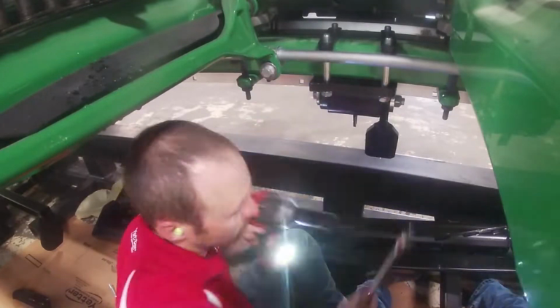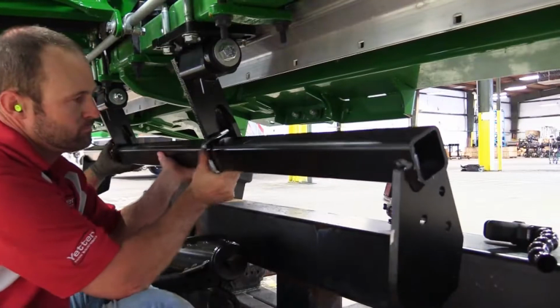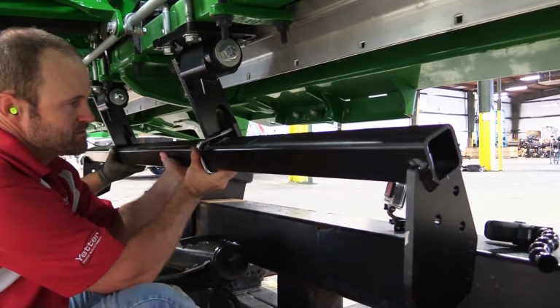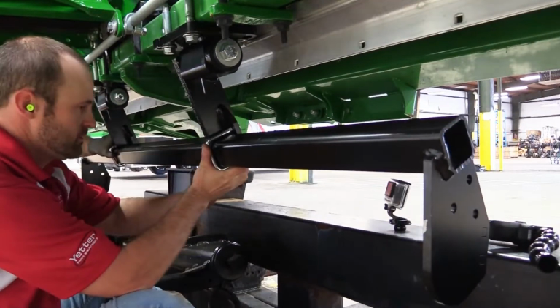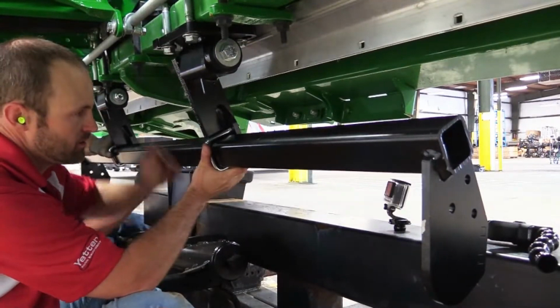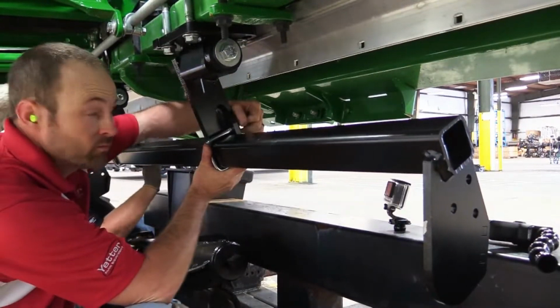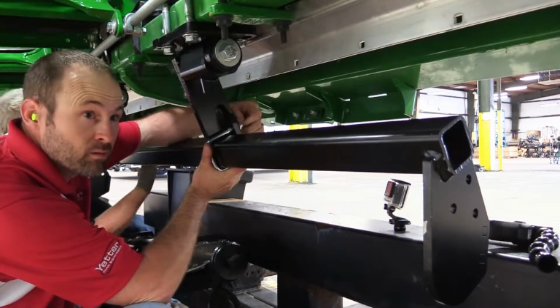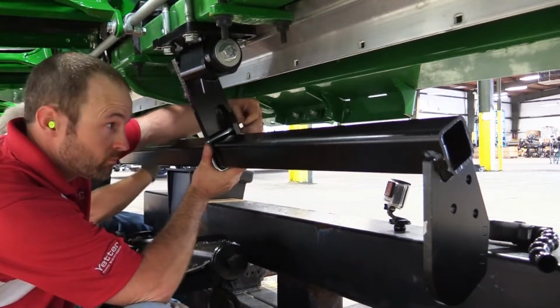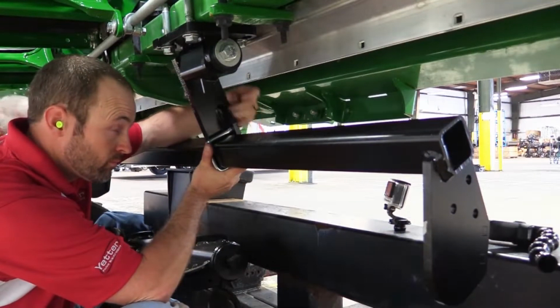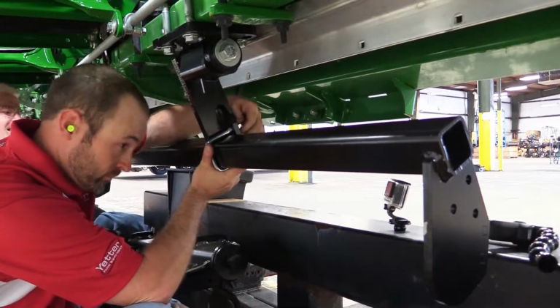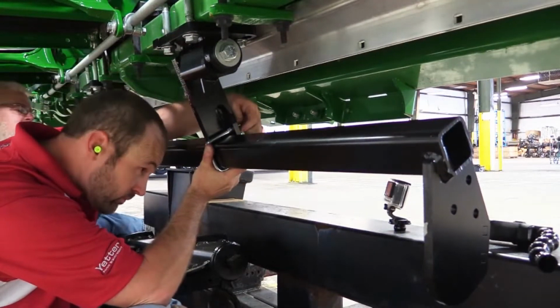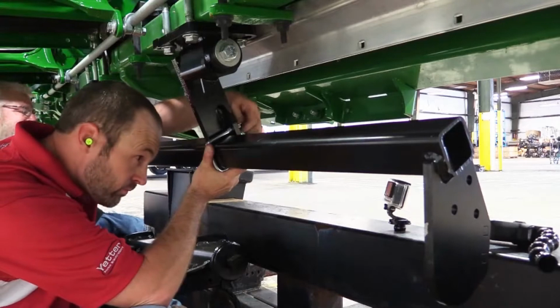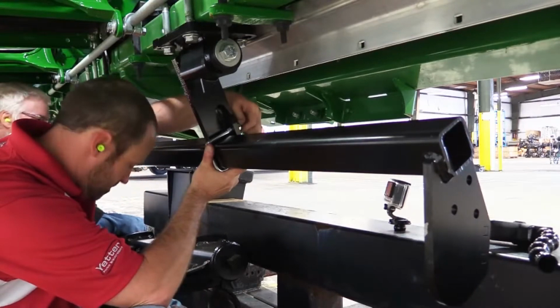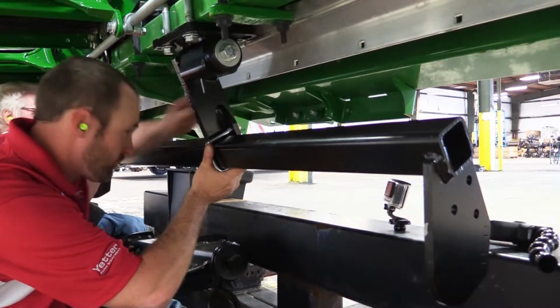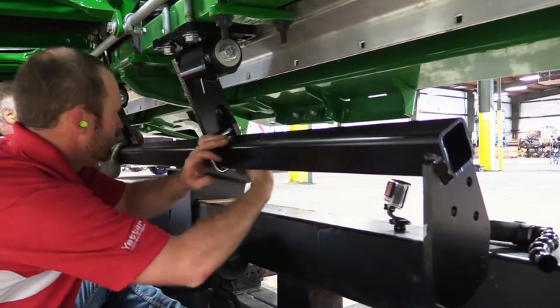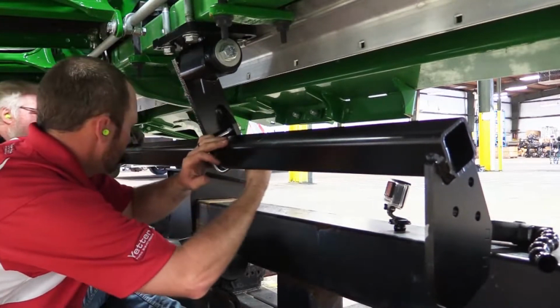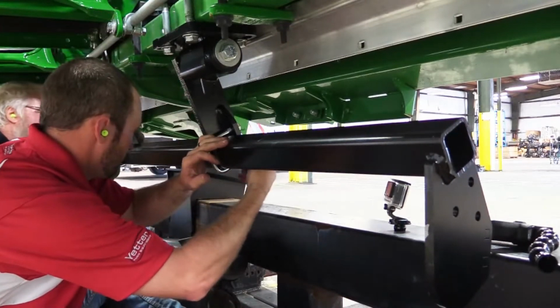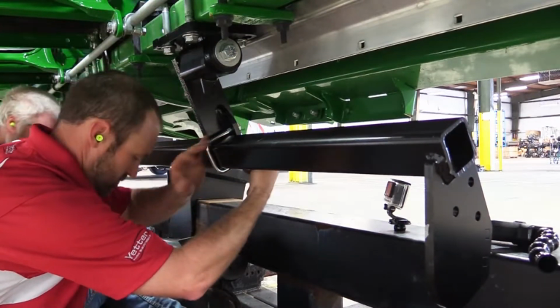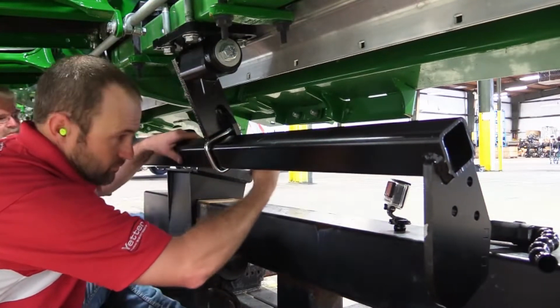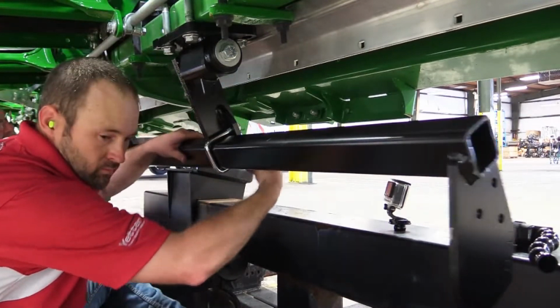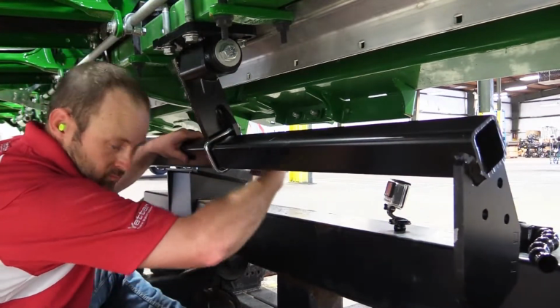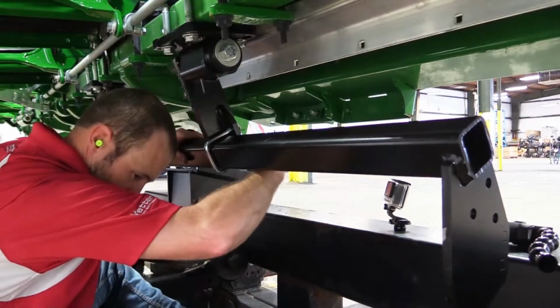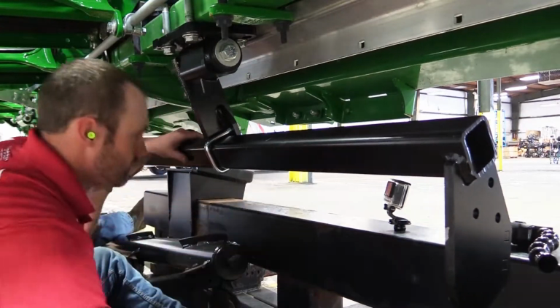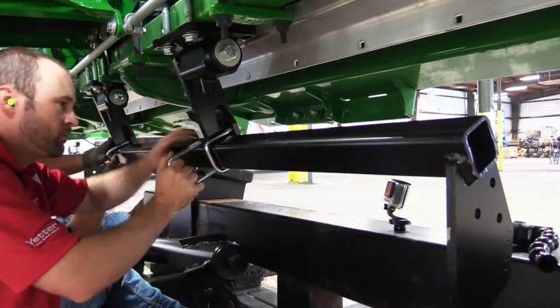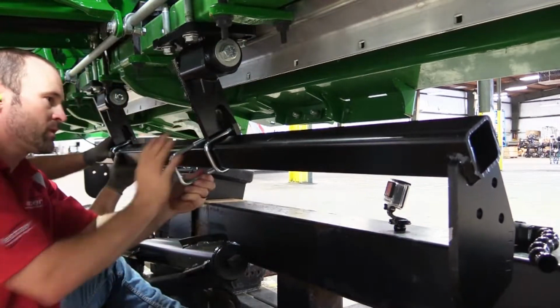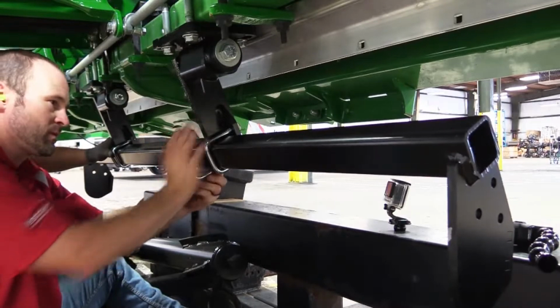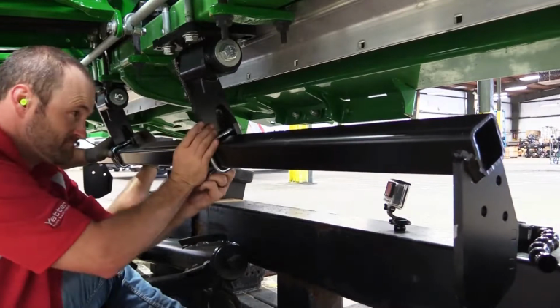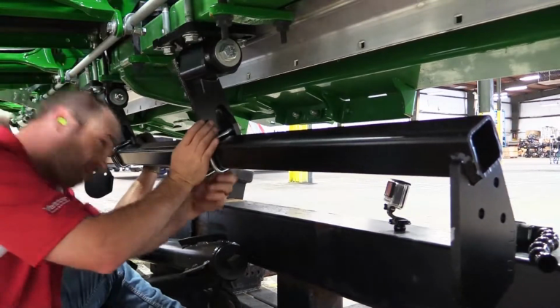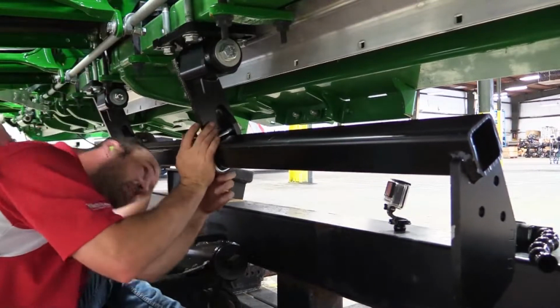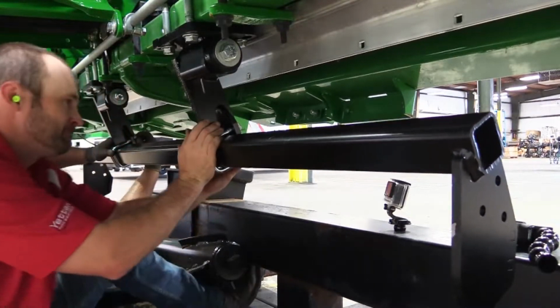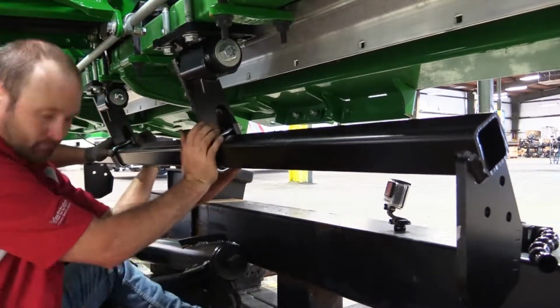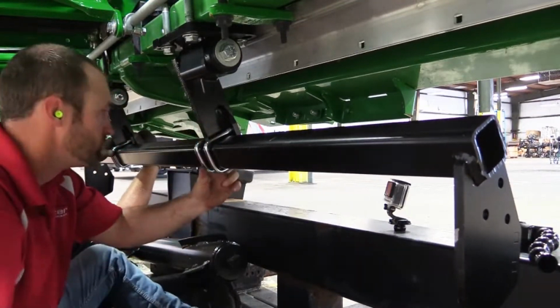Install the square tube that holds the roller using the U-bolts and lock nuts. Ensure that the tab that supports the bearing is on the back side, or towards the combine.